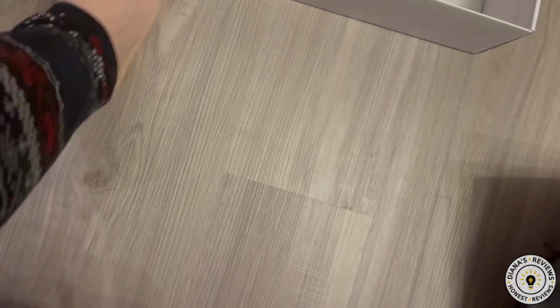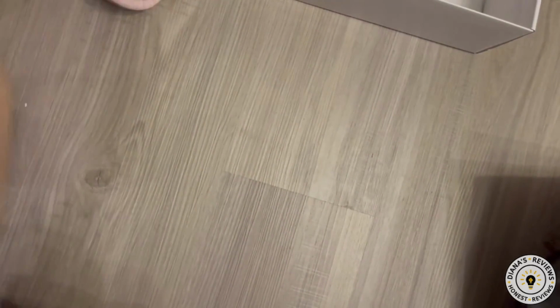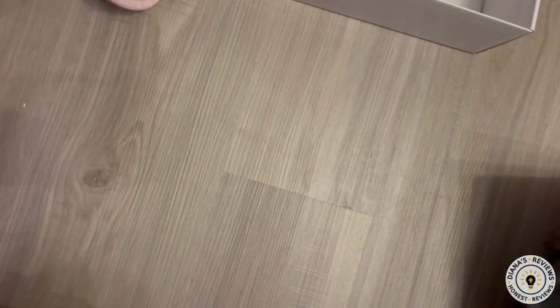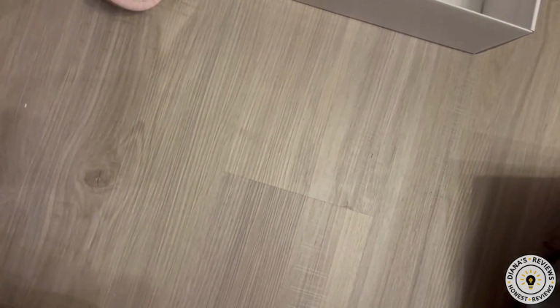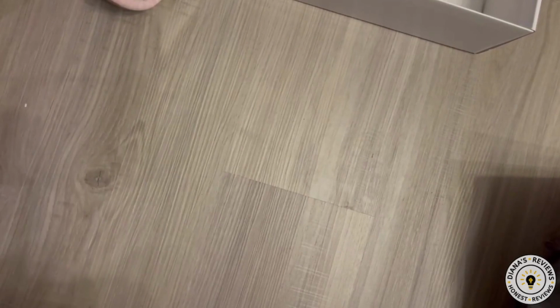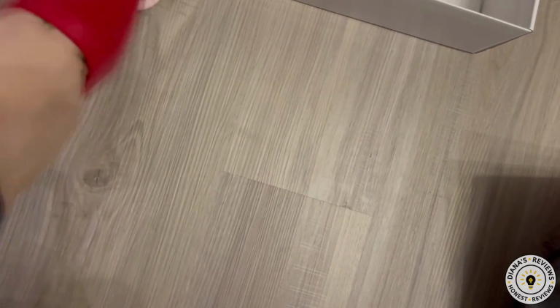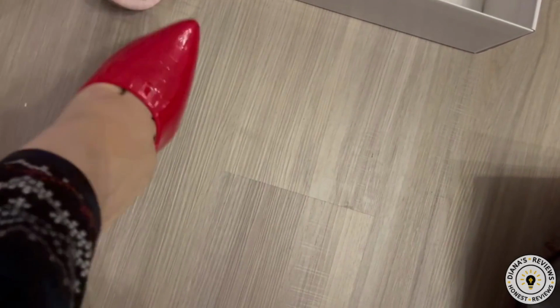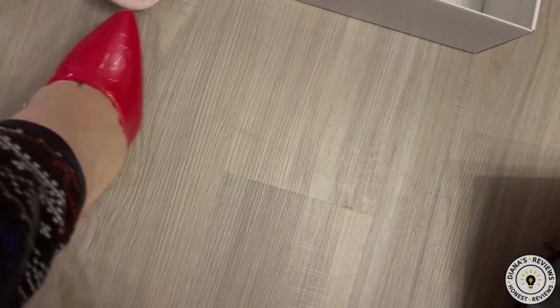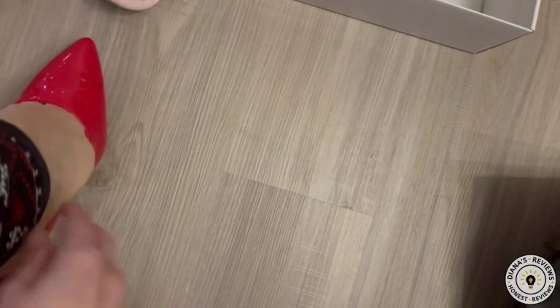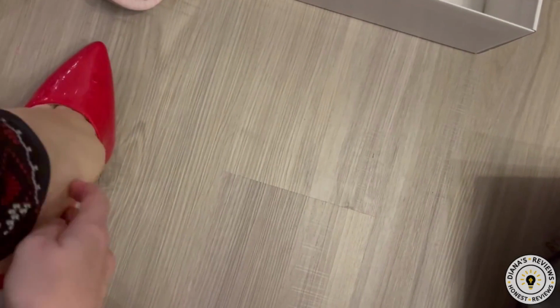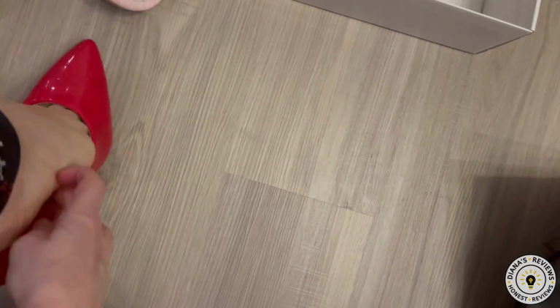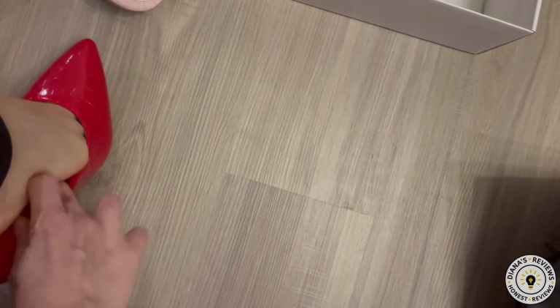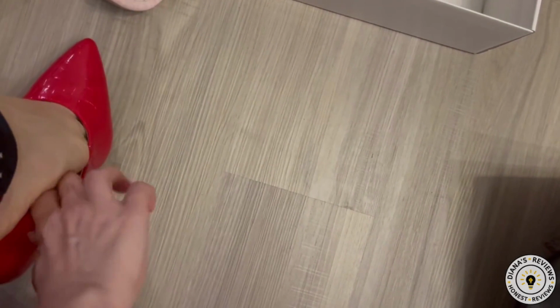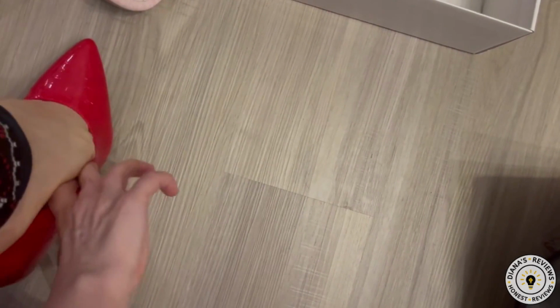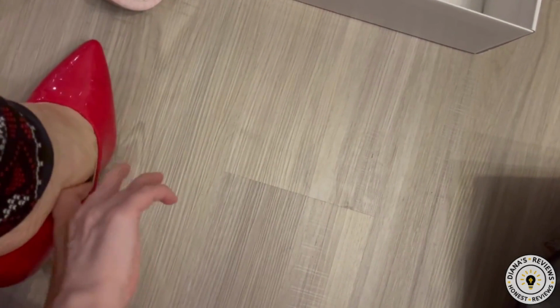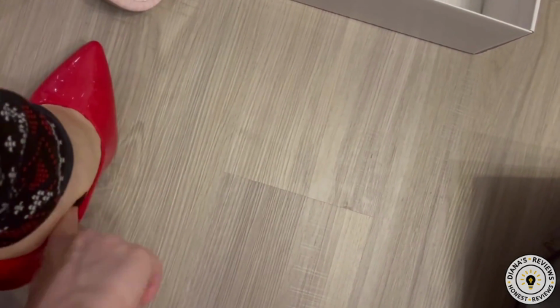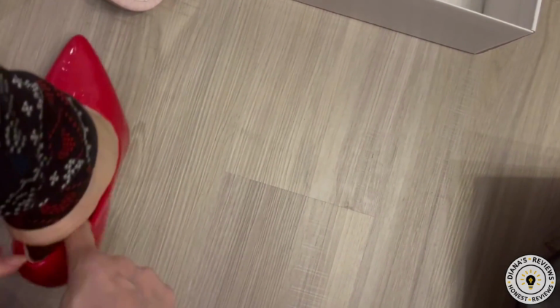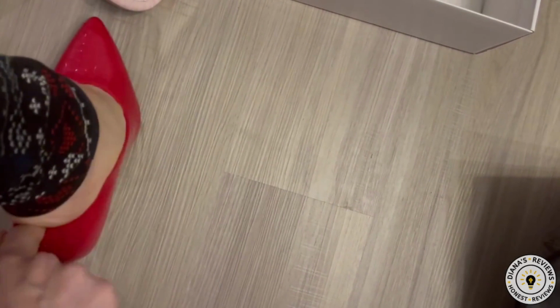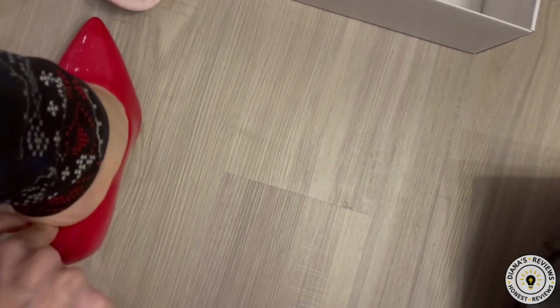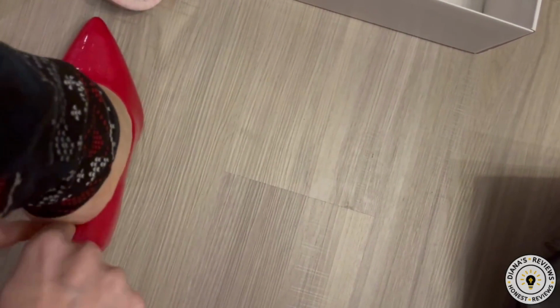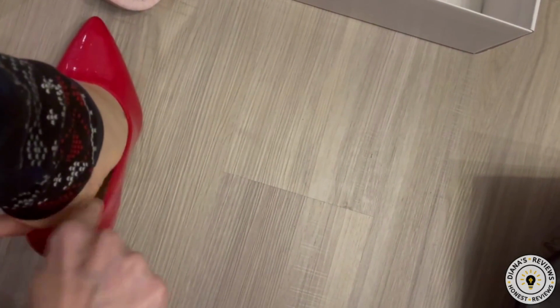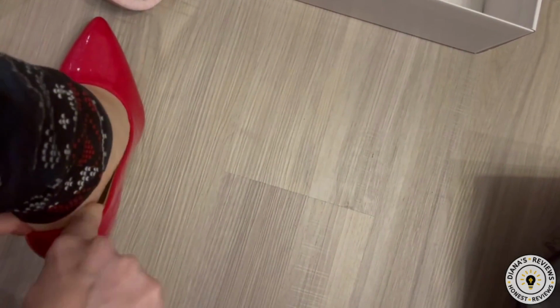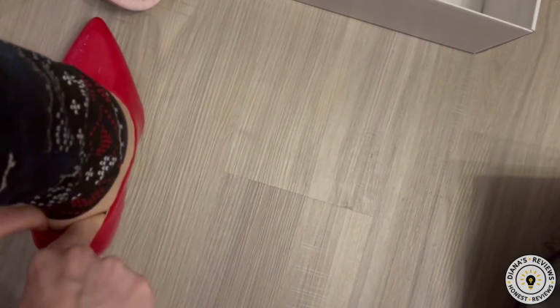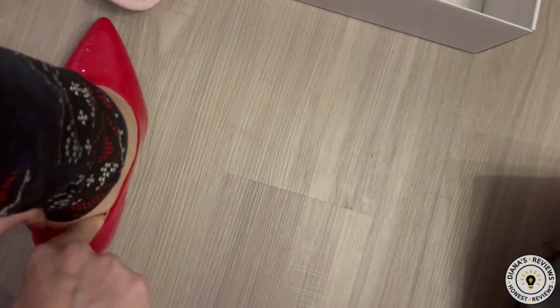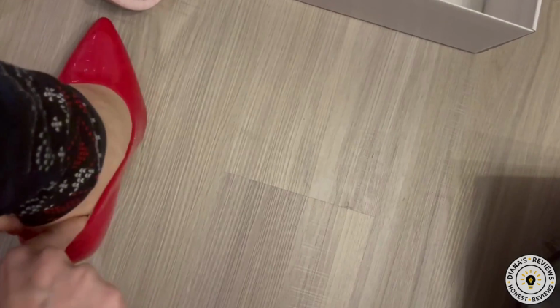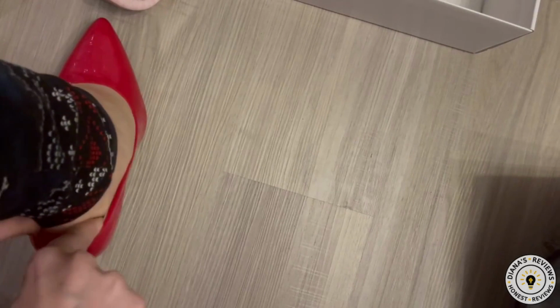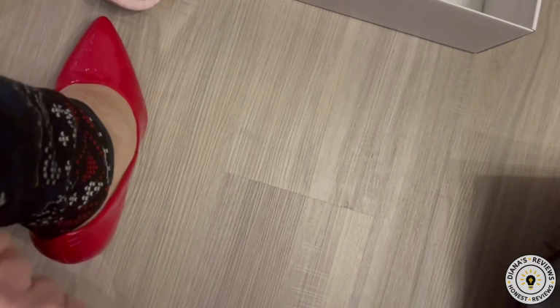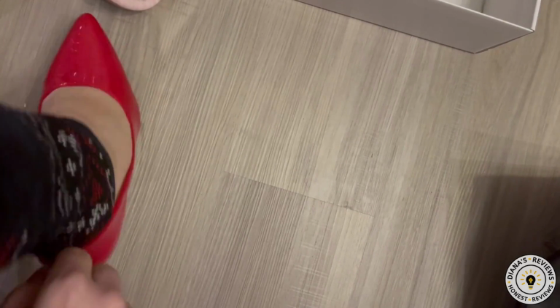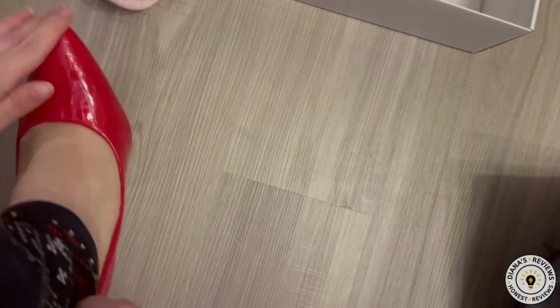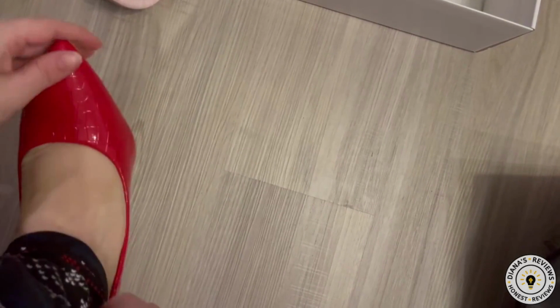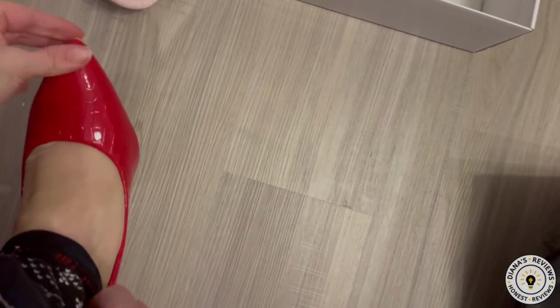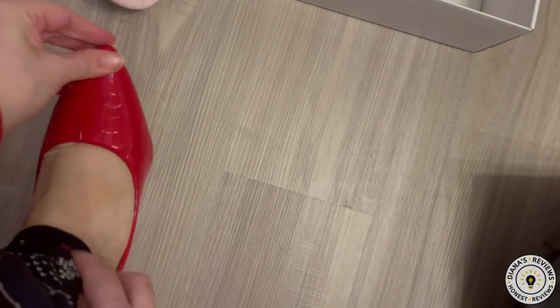So let's try these on. I just love this color — look at this color, it's amazing.